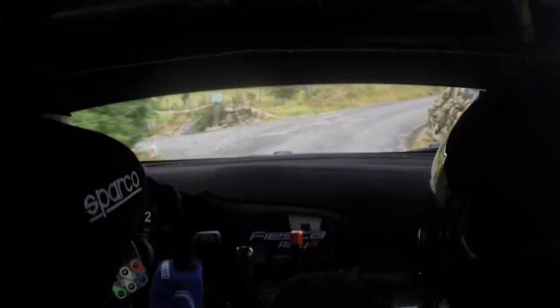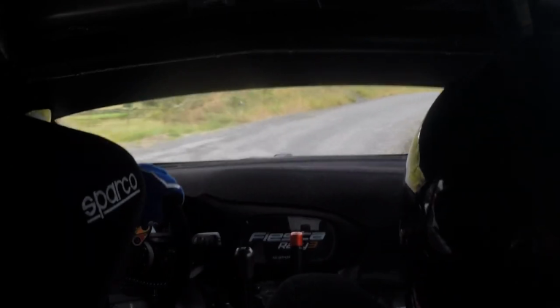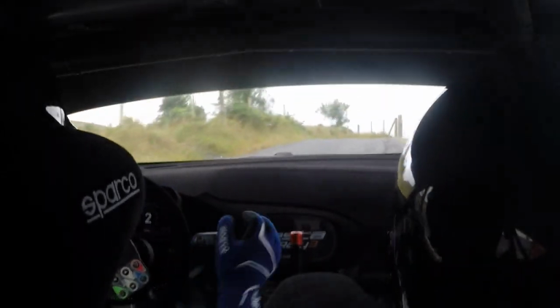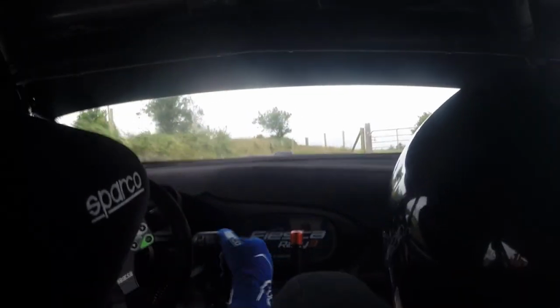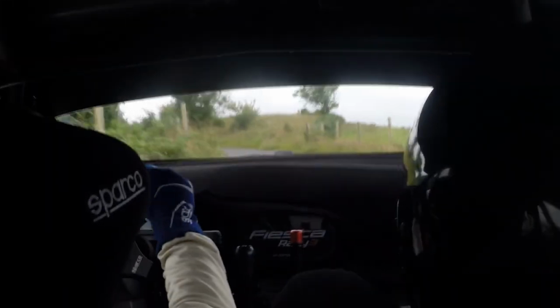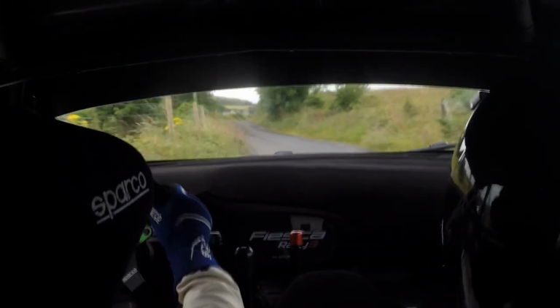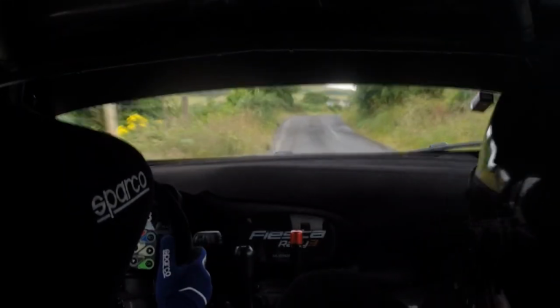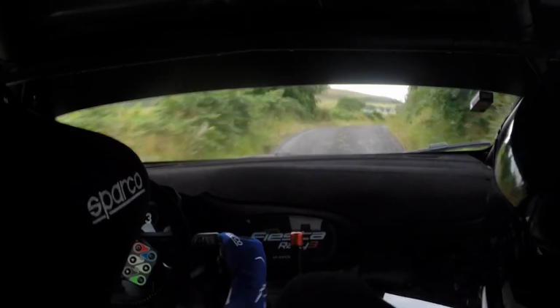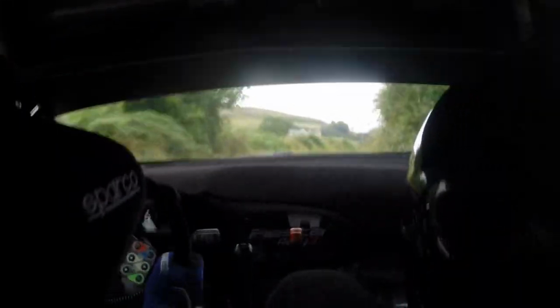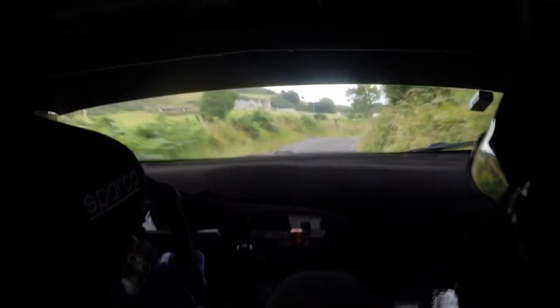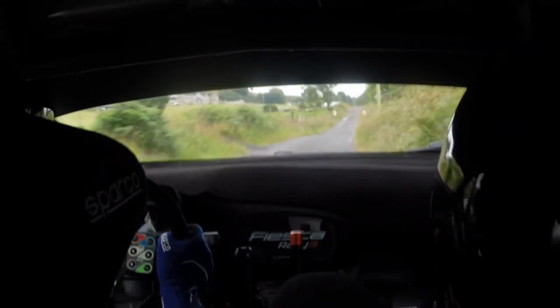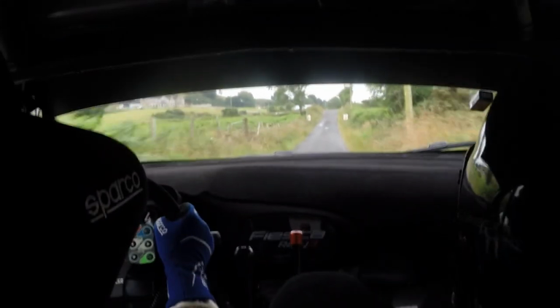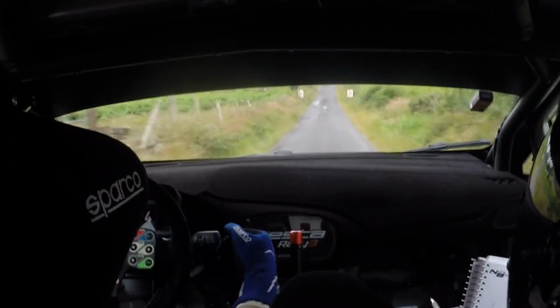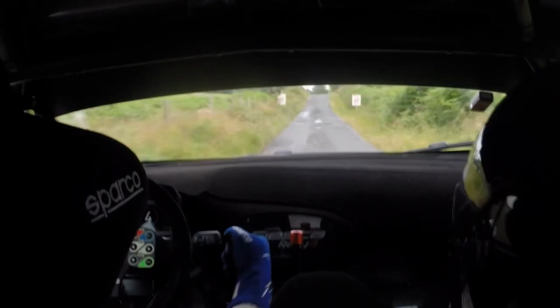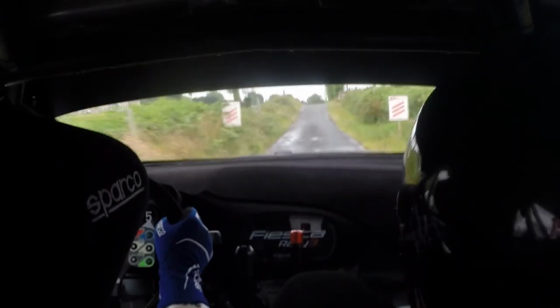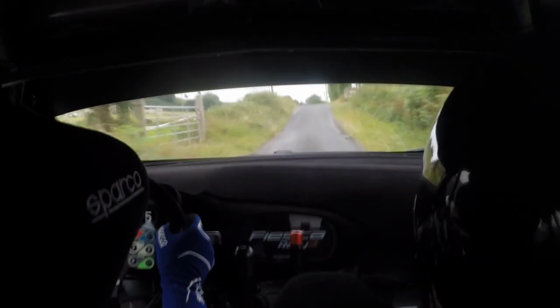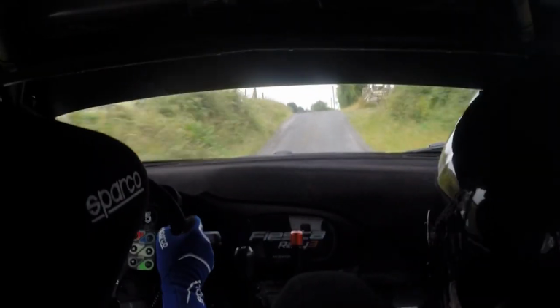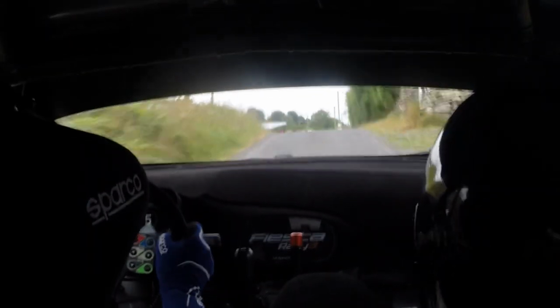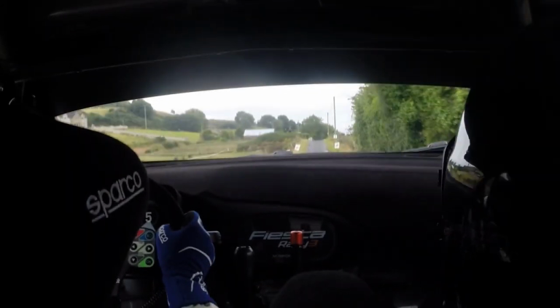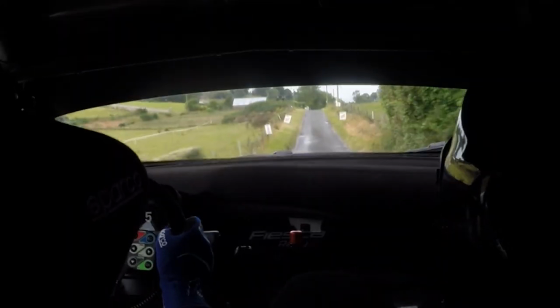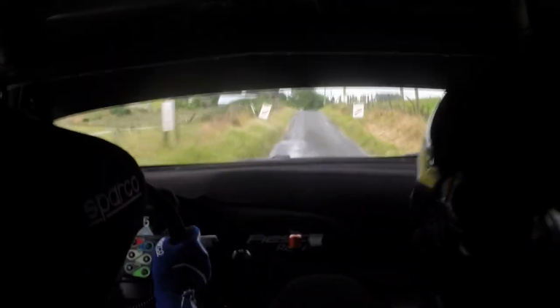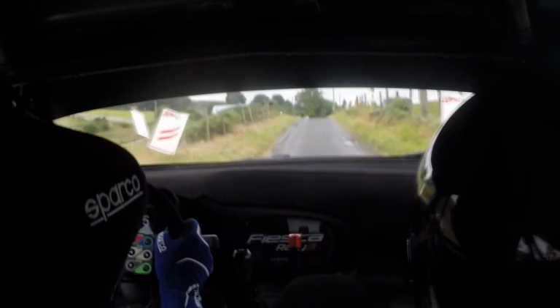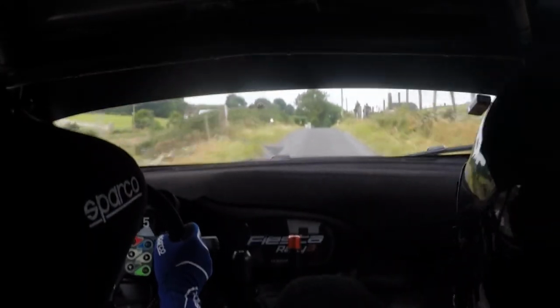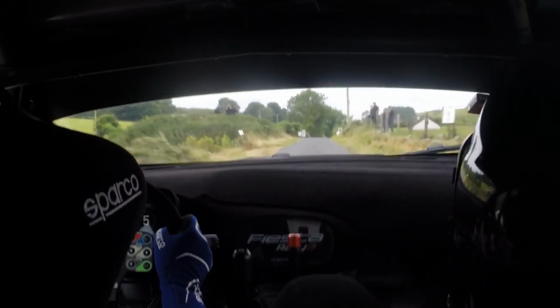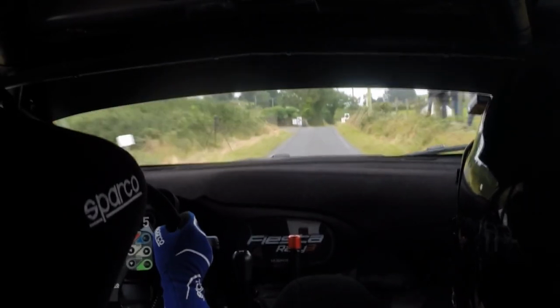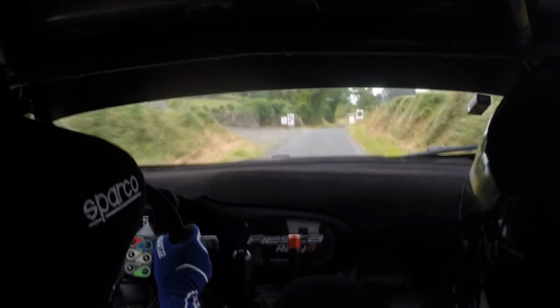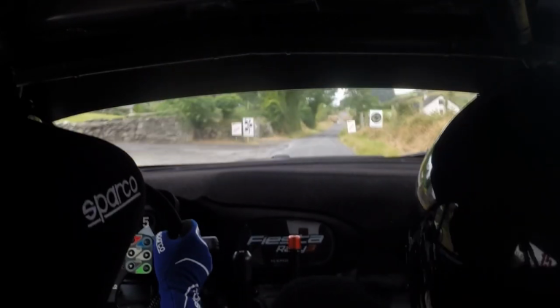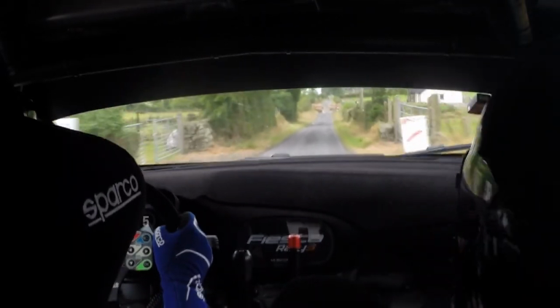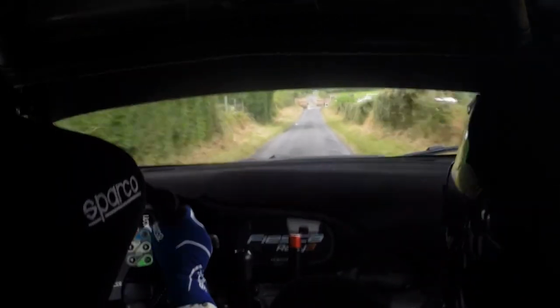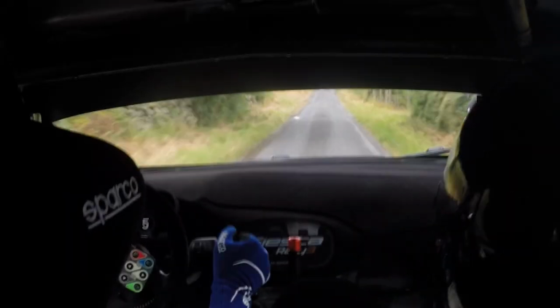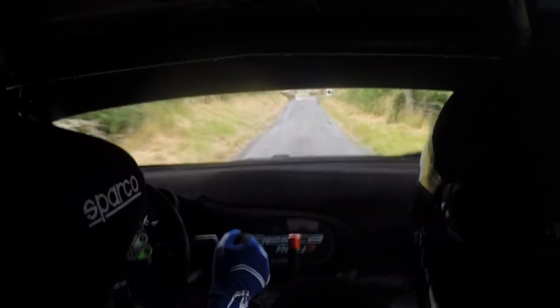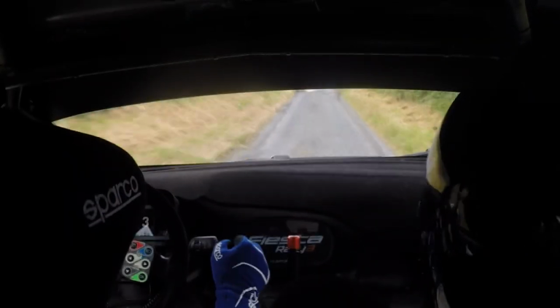Flat 2 right over crest, keep, keep. 80, big jump. 40. Crest, into 1 right. Slowing 100, over bumps. Chicane right entry, 3 bales. 80.